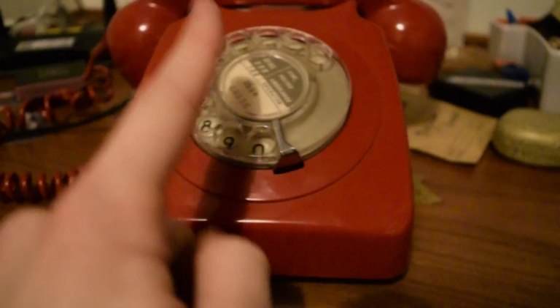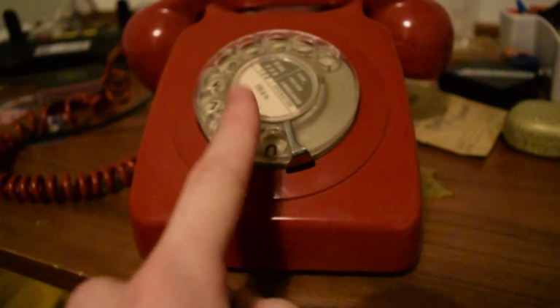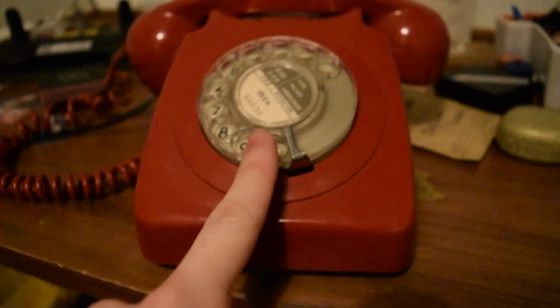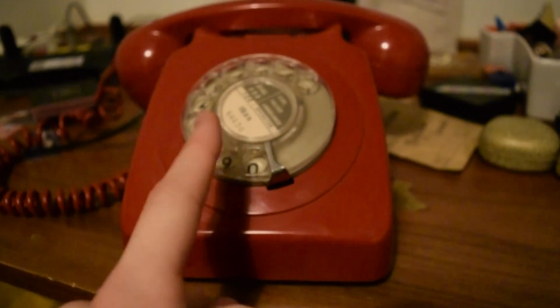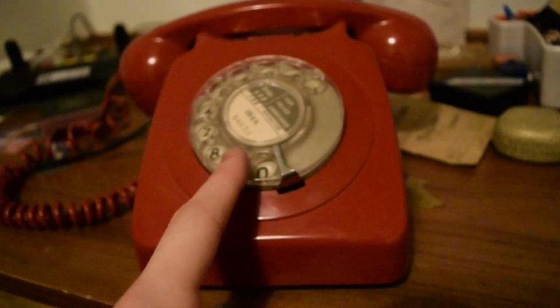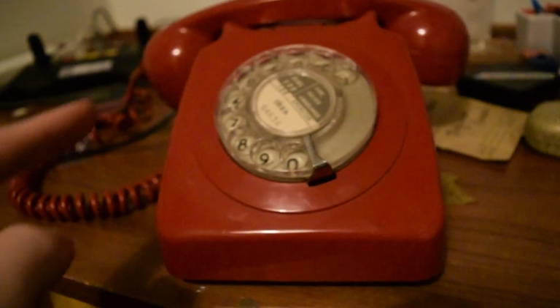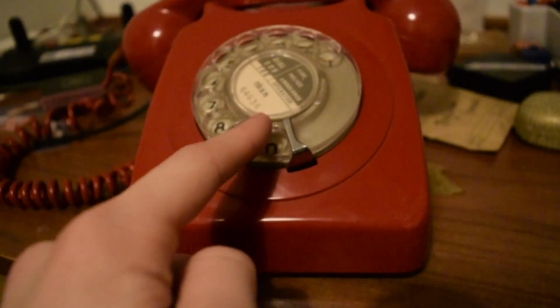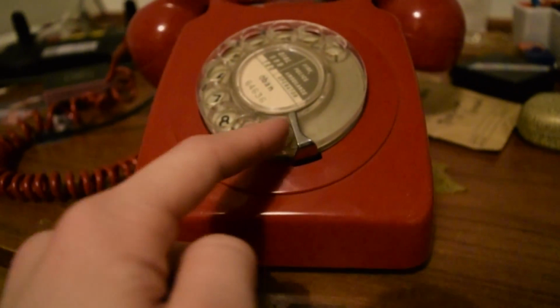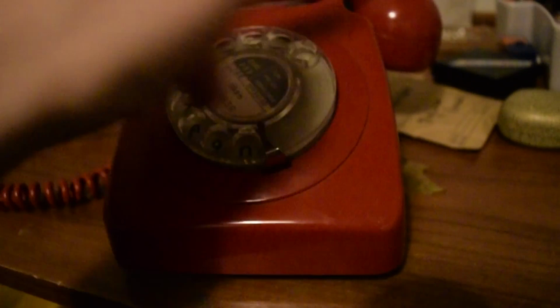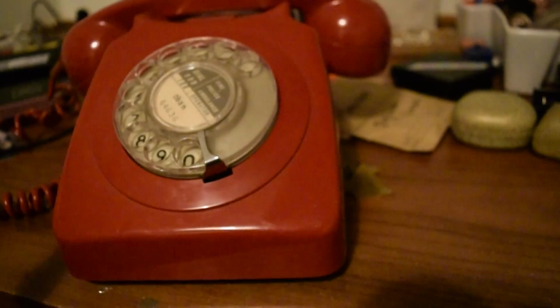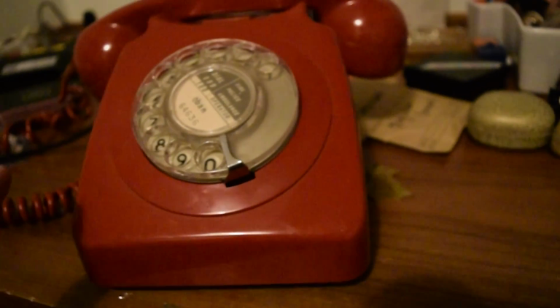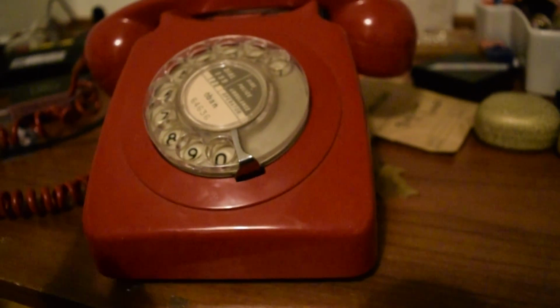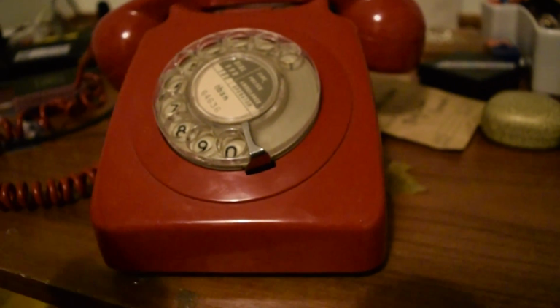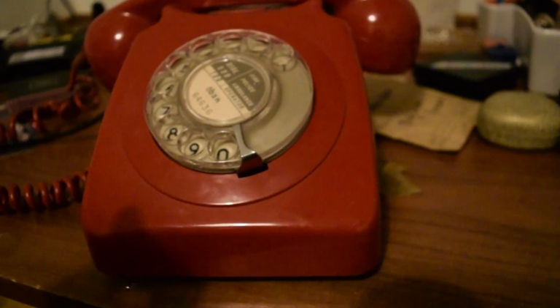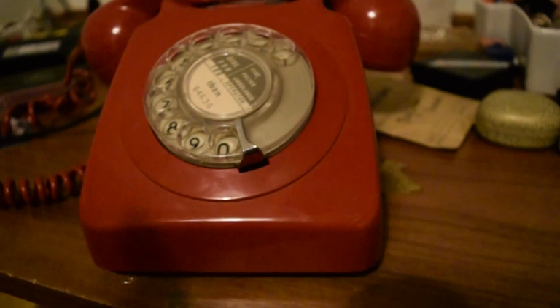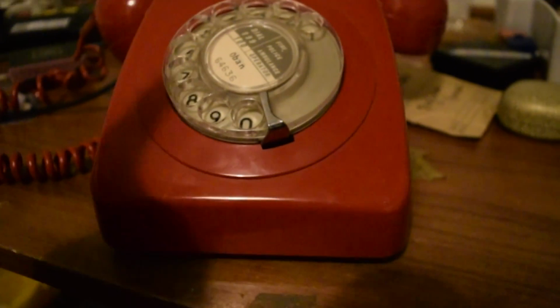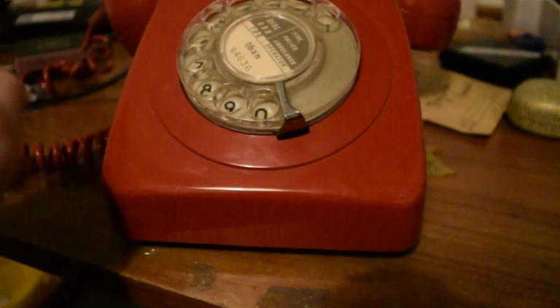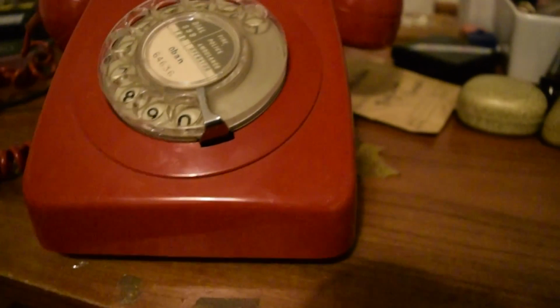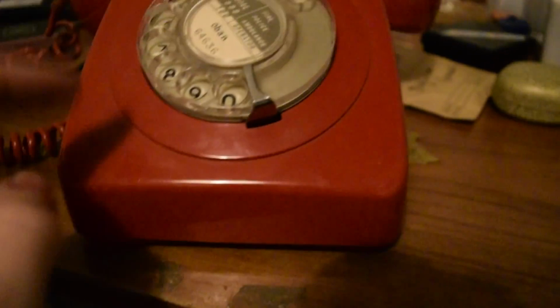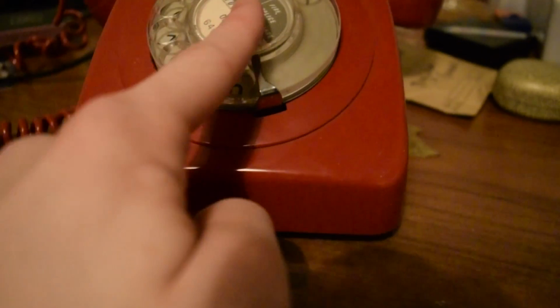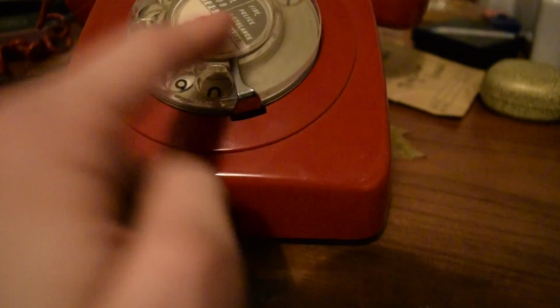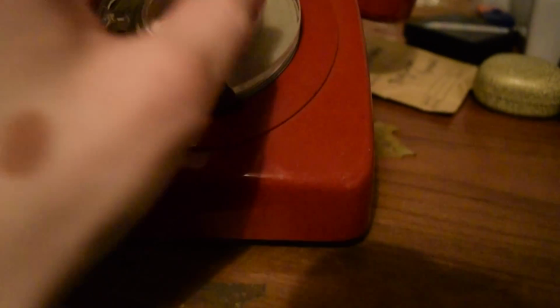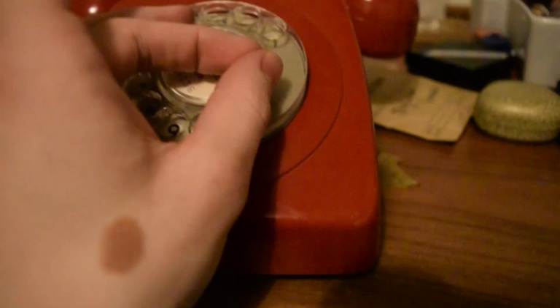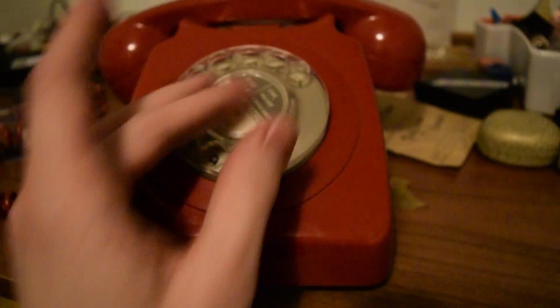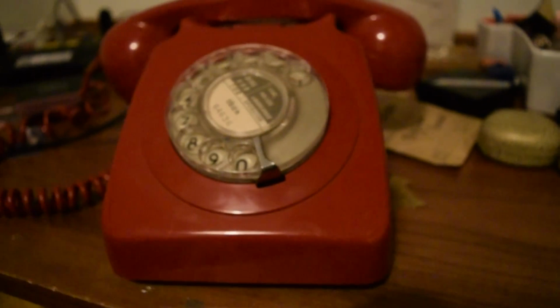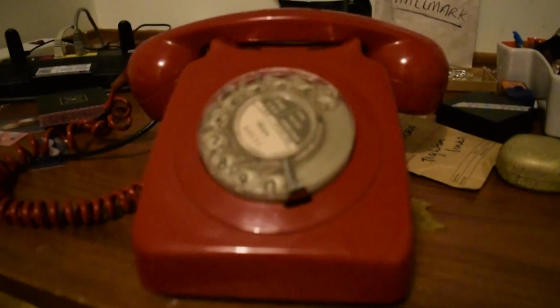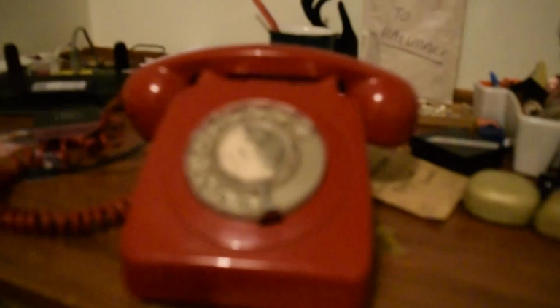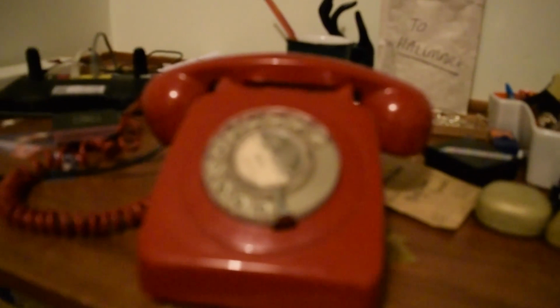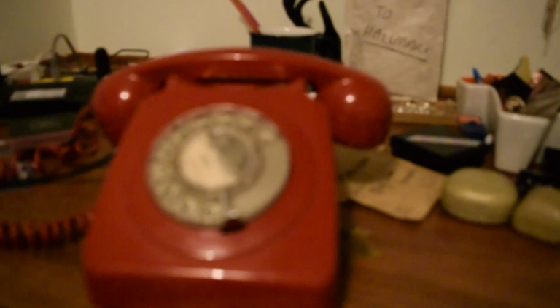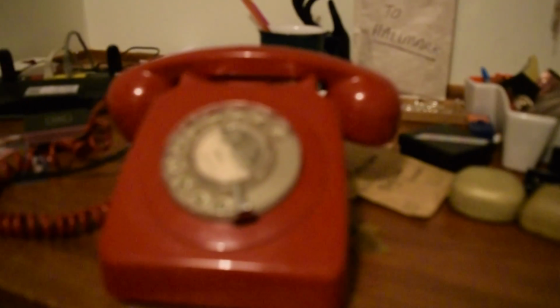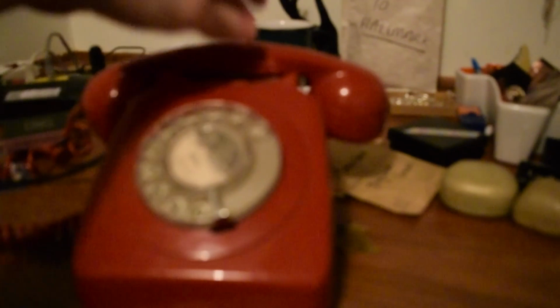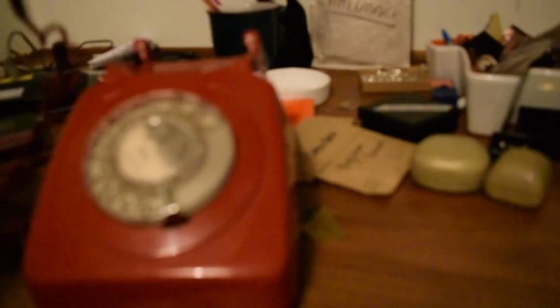One thing I'll say is if this thing ever stops being able to call out in a few years' time, I could just rip that off and put a nice big red button on it like something out of Batman — that would be cool. Anyway, I'll see you guys later. Bye bye.